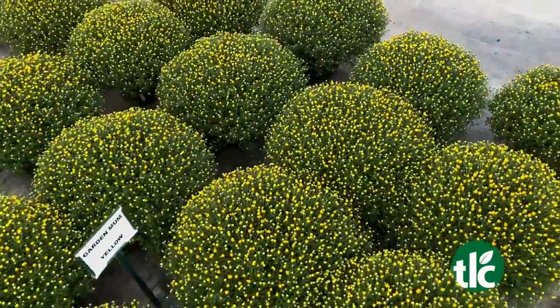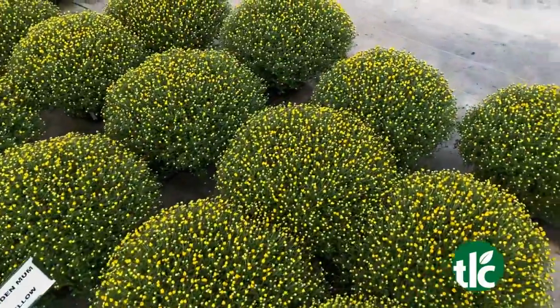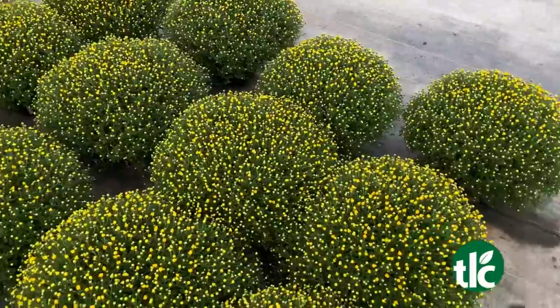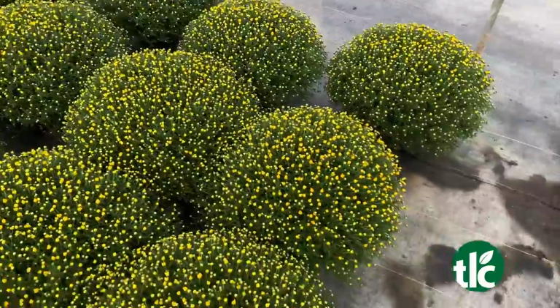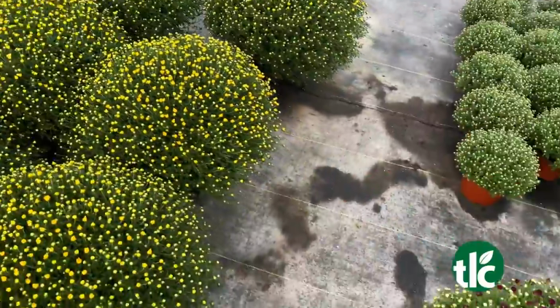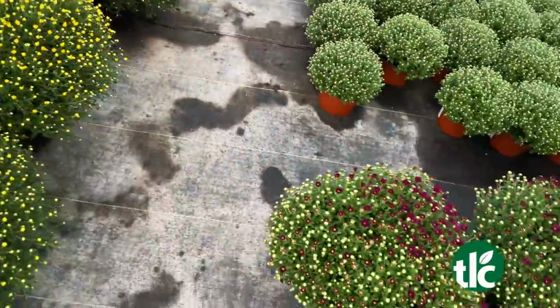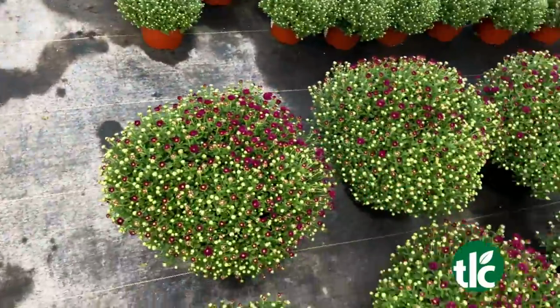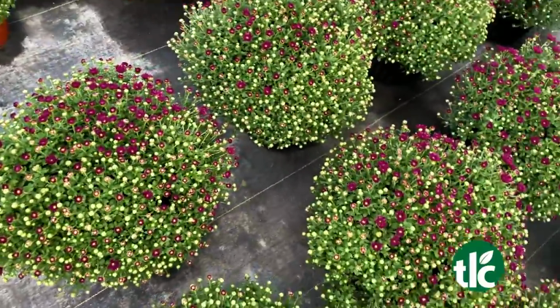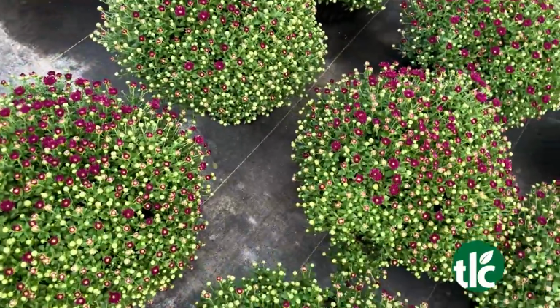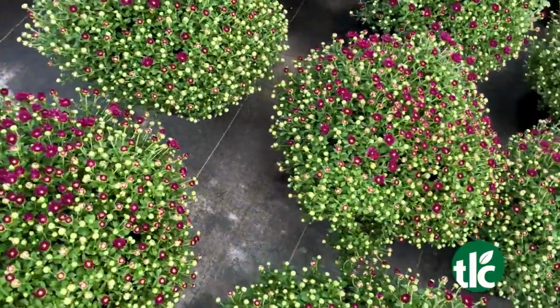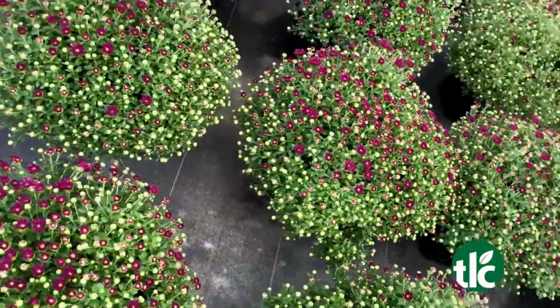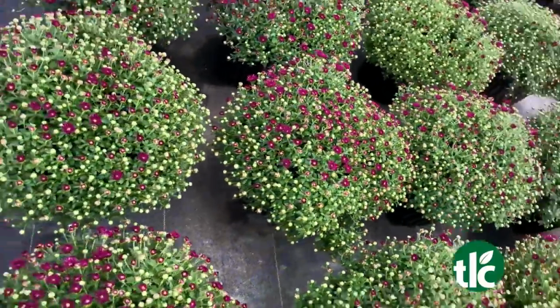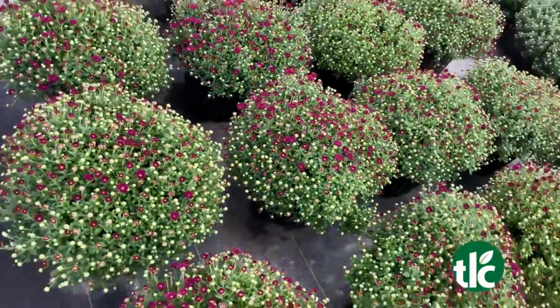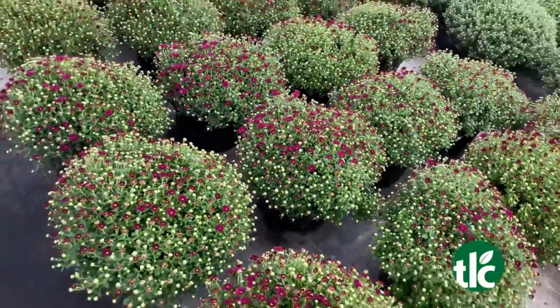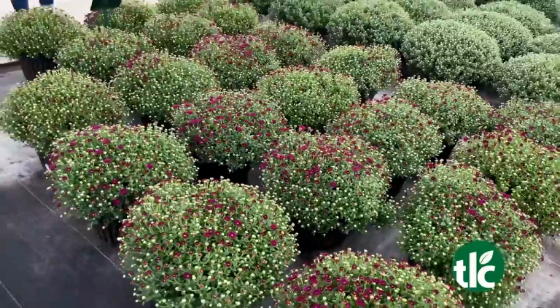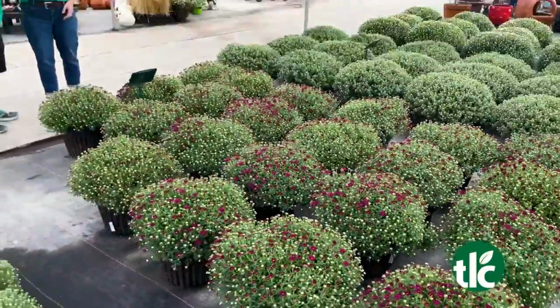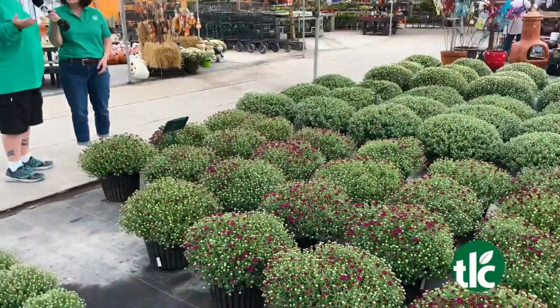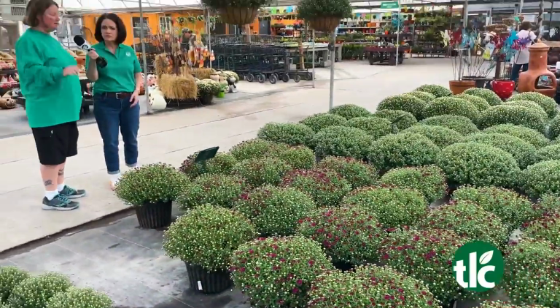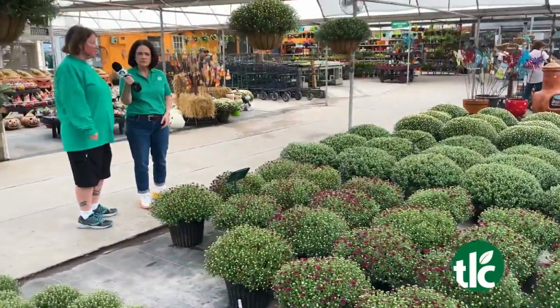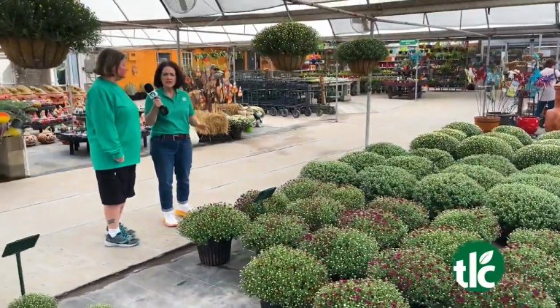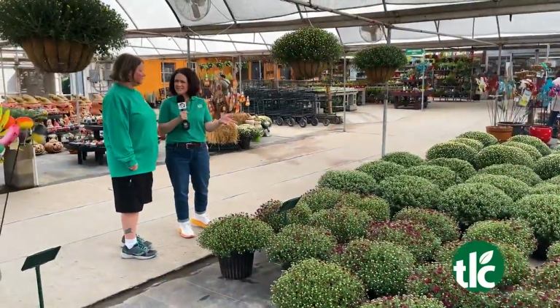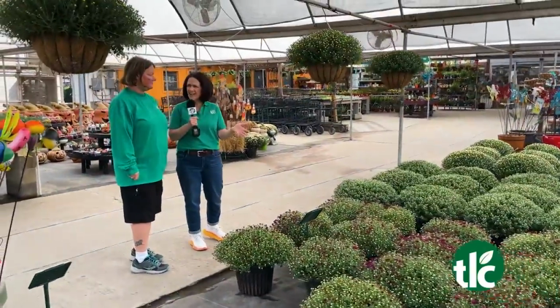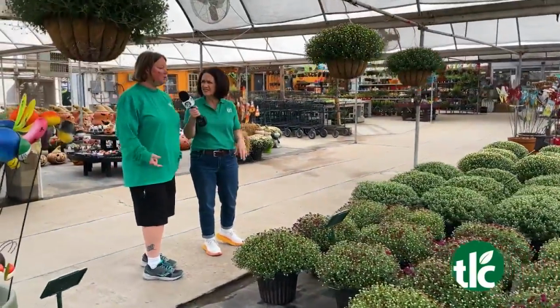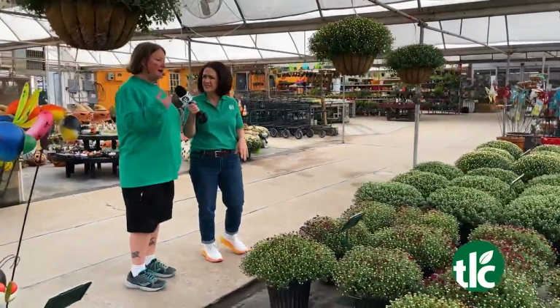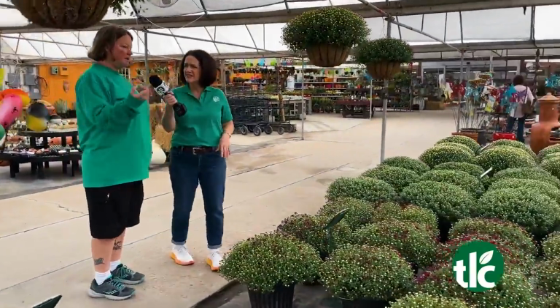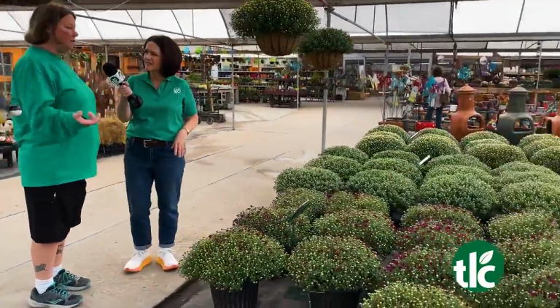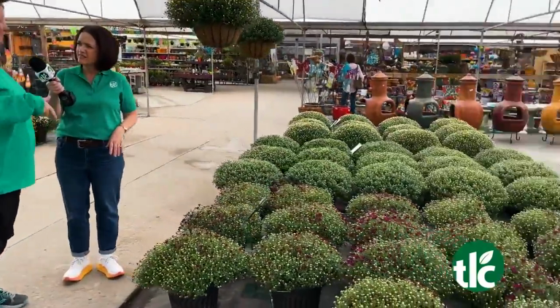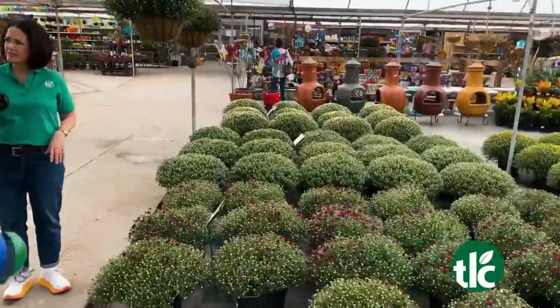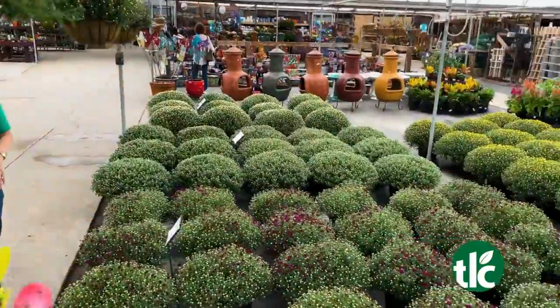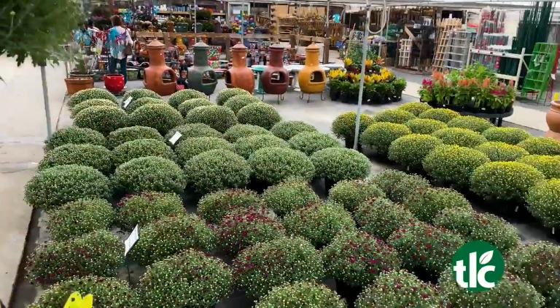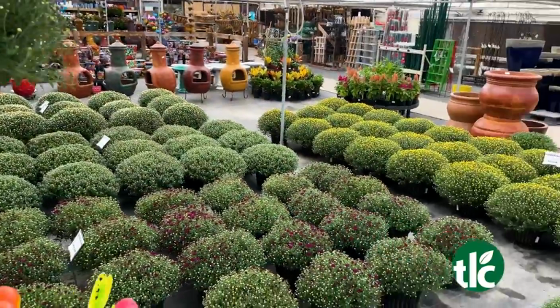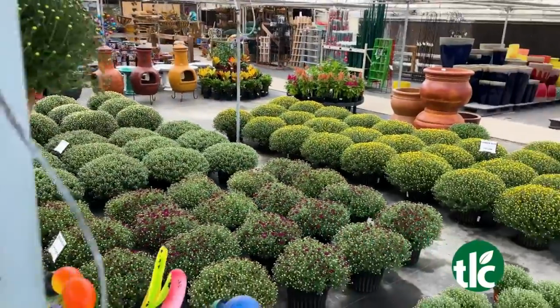They are beautiful — all sorts of colors. We have a full range of colors this year. We've got your whites, your yellows, pinks and purples, bronzes, reds — everything to choose from. And you can mix the colors together!